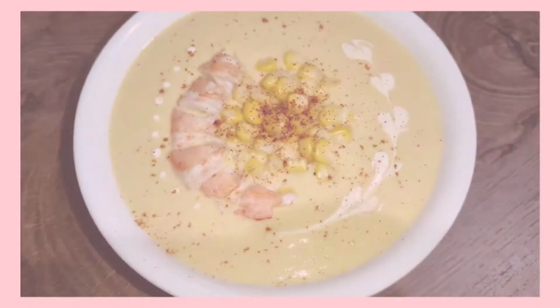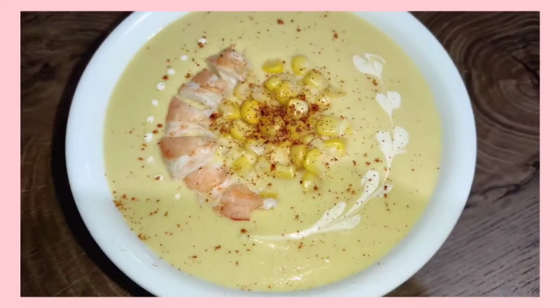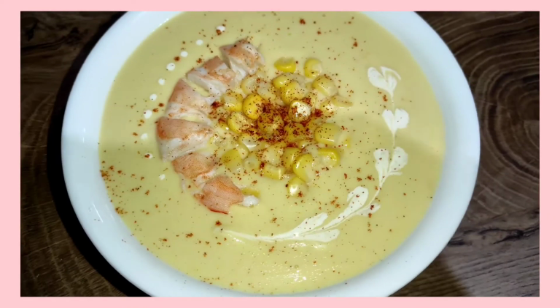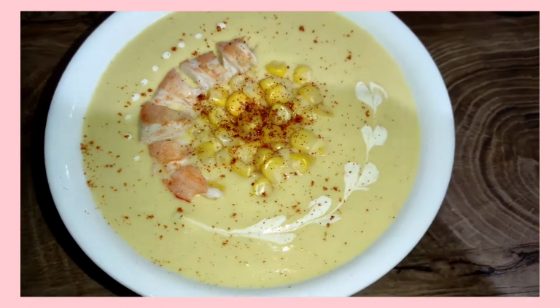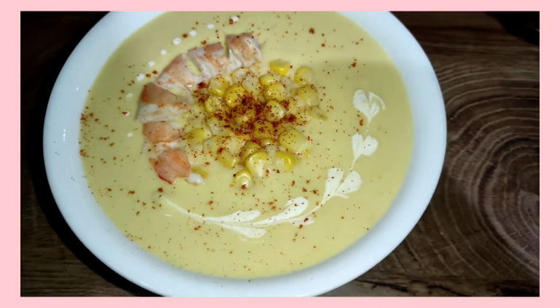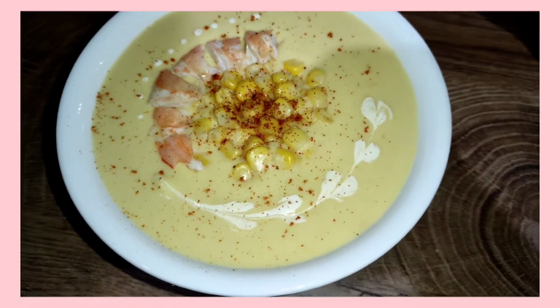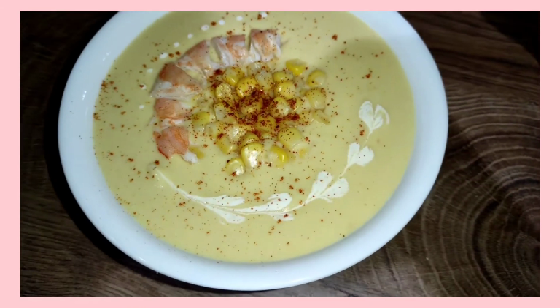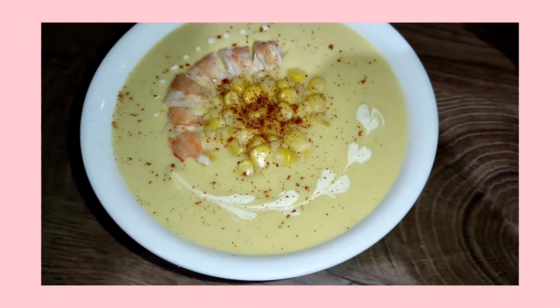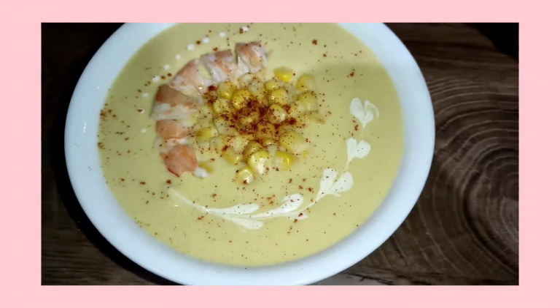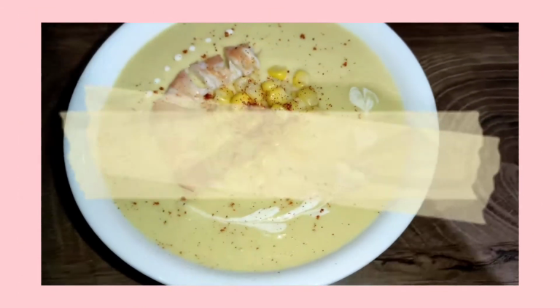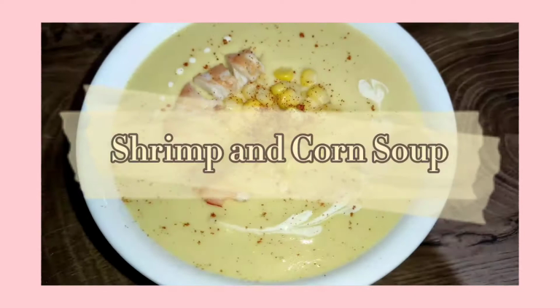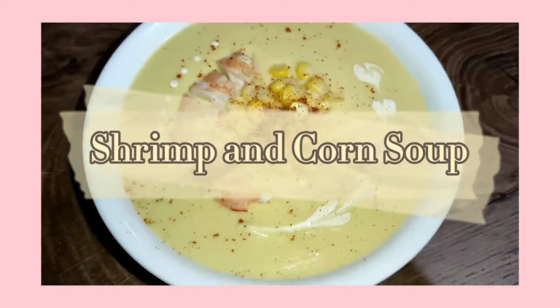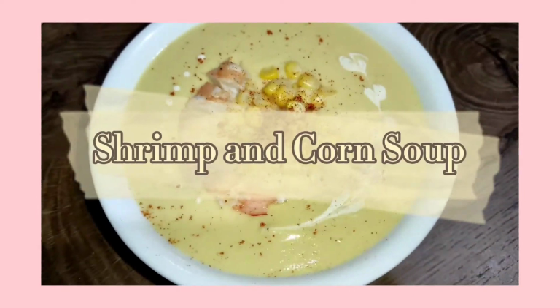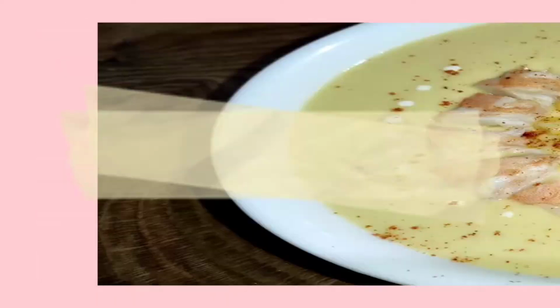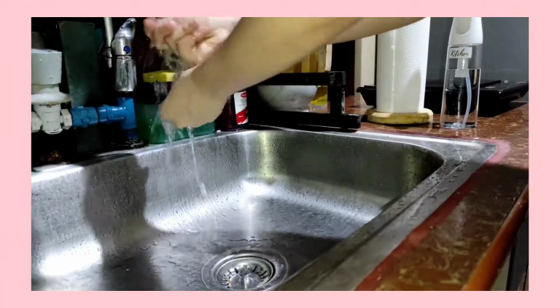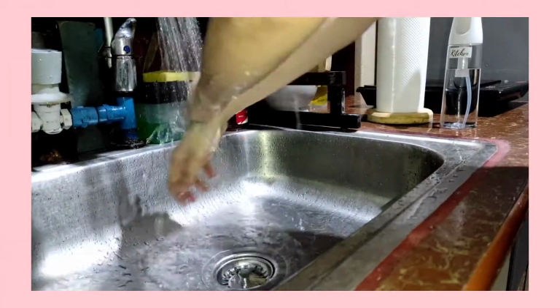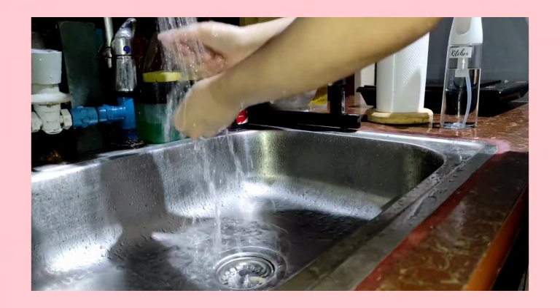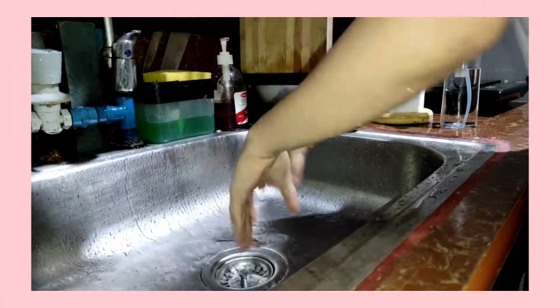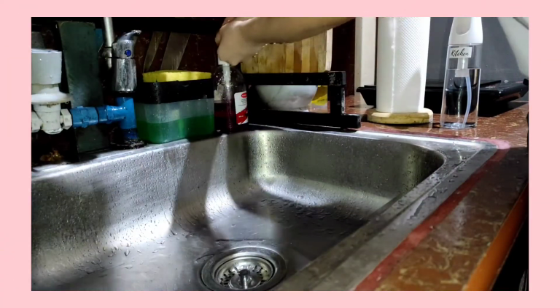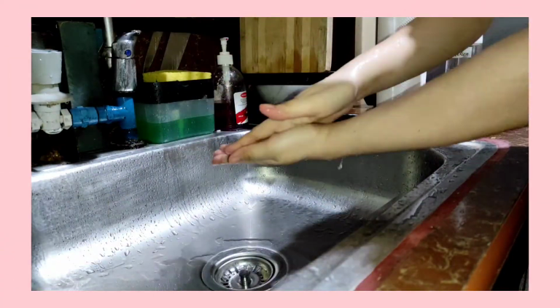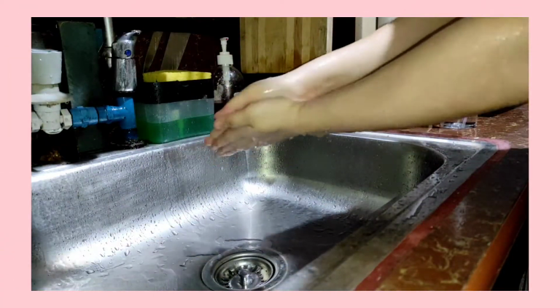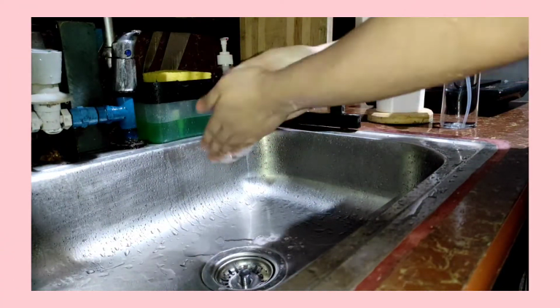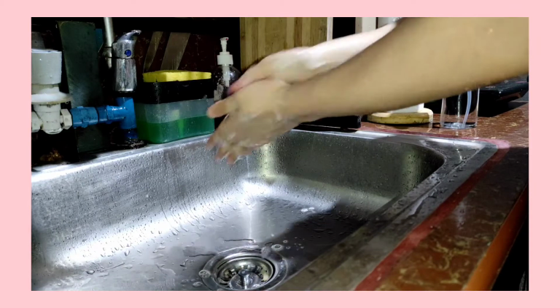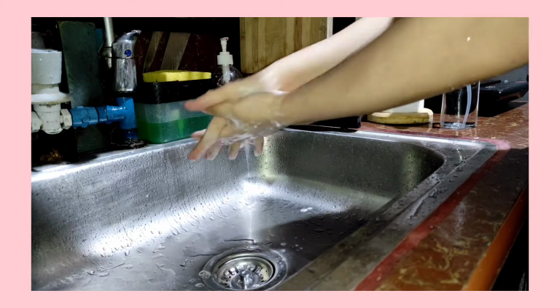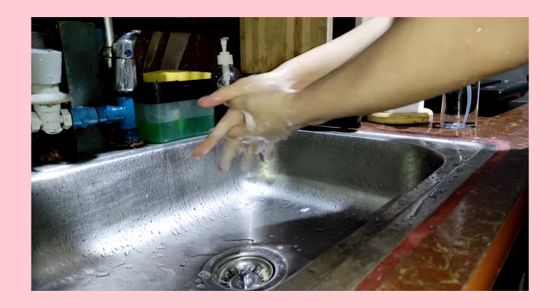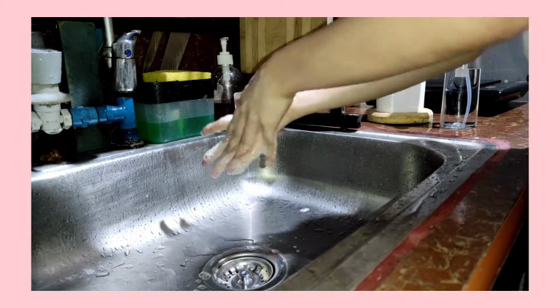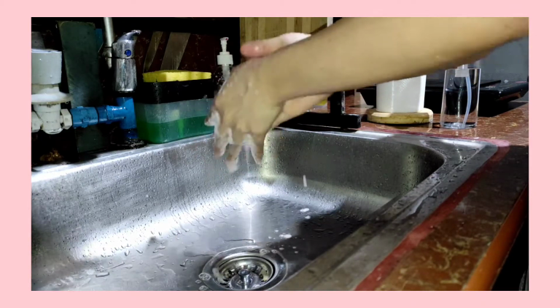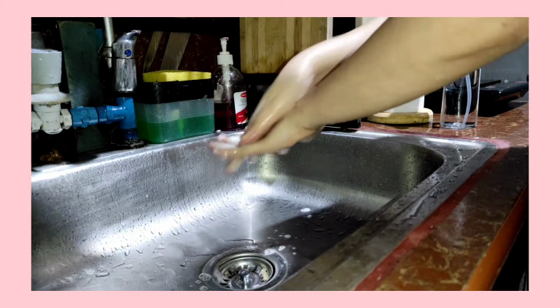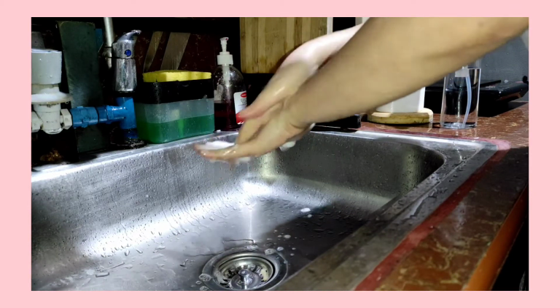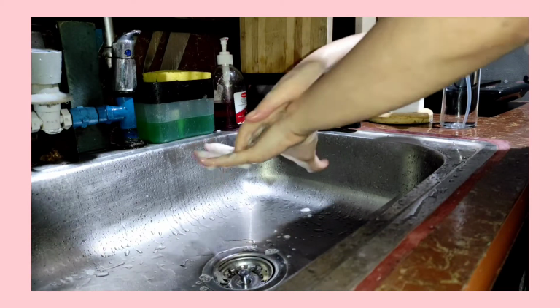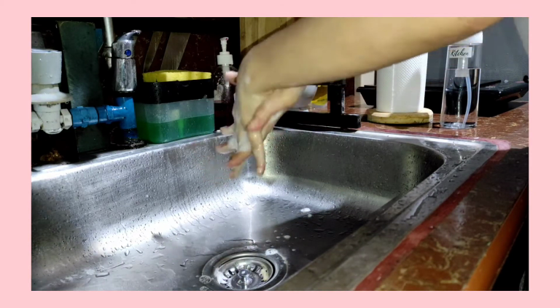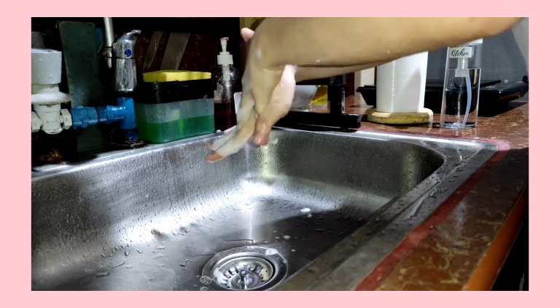Welcome to another episode of Cold Kitchen. Today I'll be making shrimp and corn soup. But before we start cooking, always remember to wash our hands thoroughly, and let's do a quick uniform check.